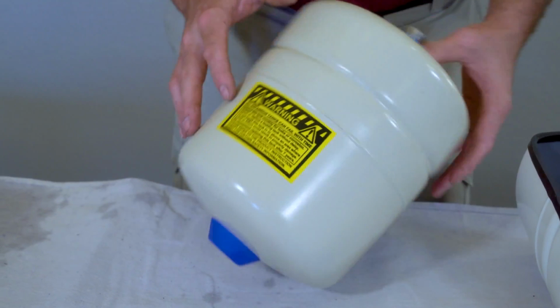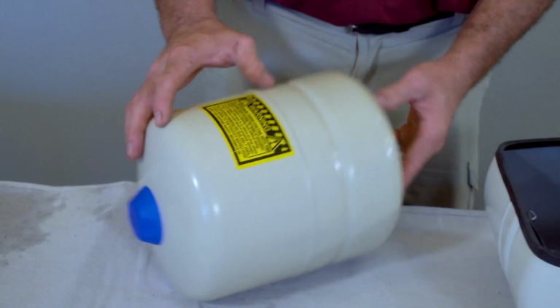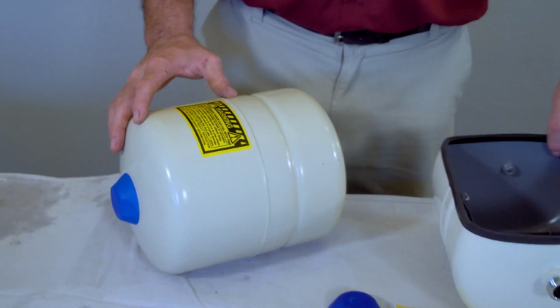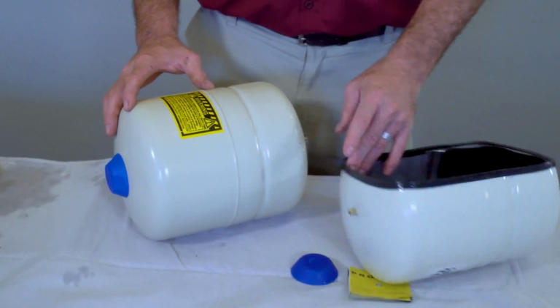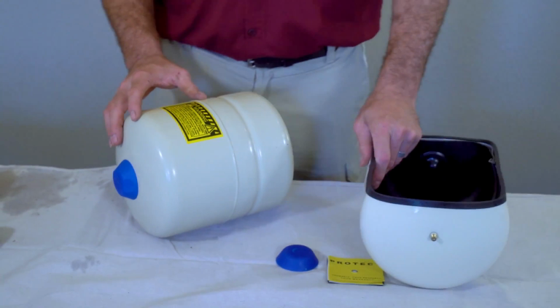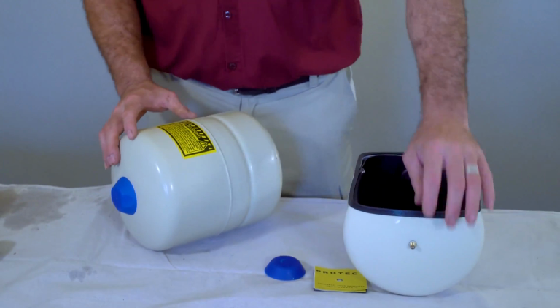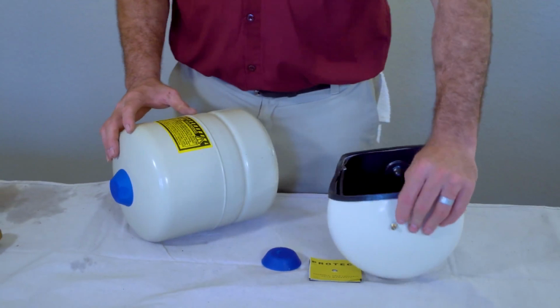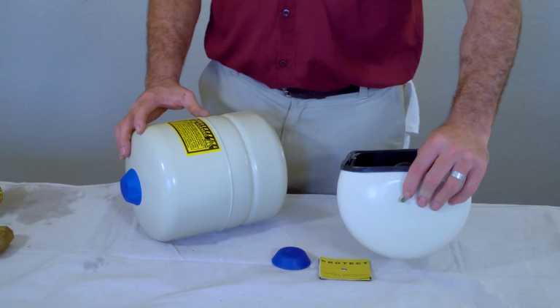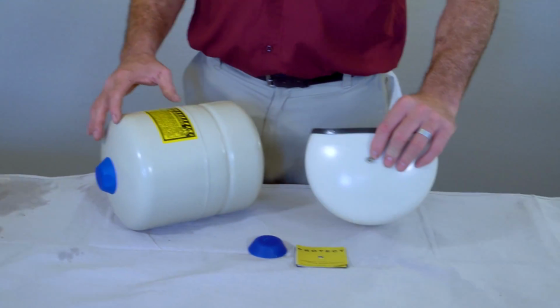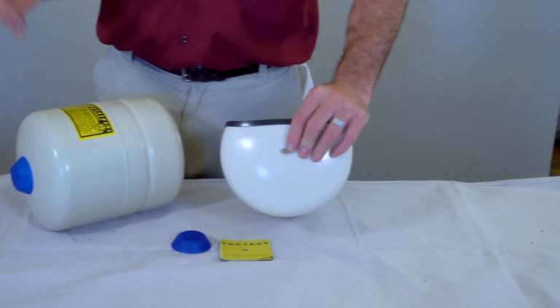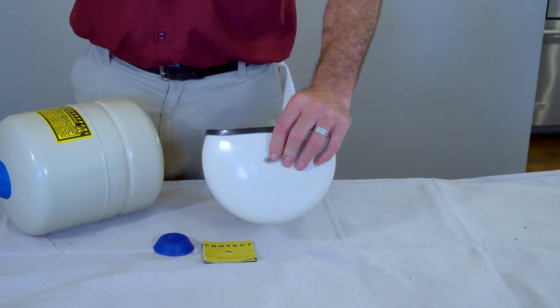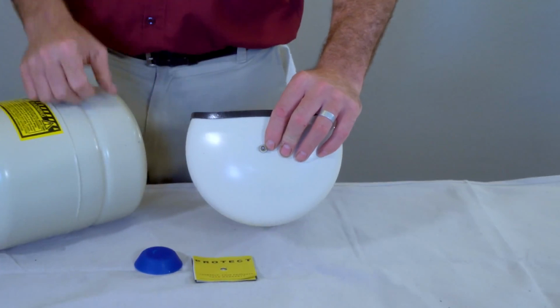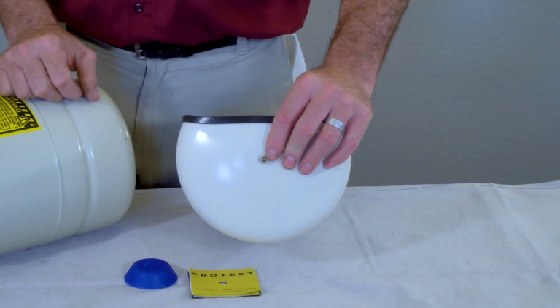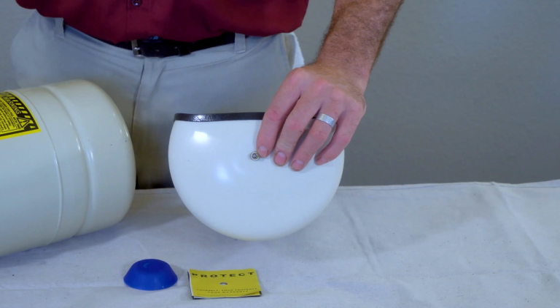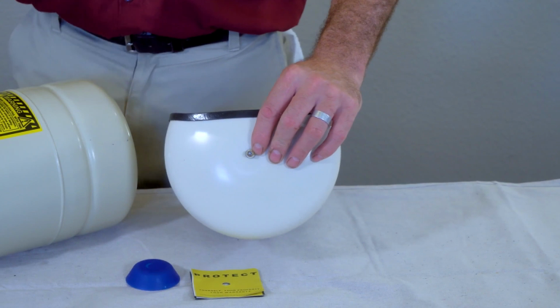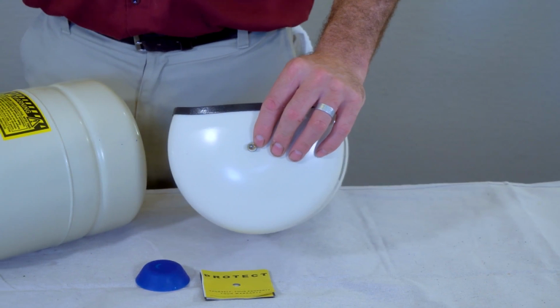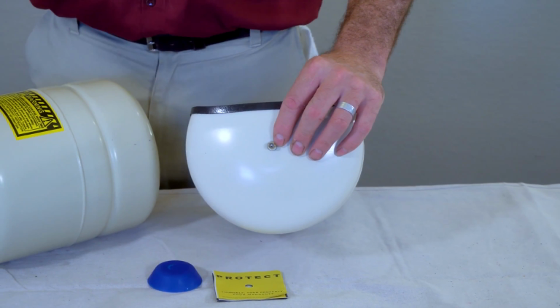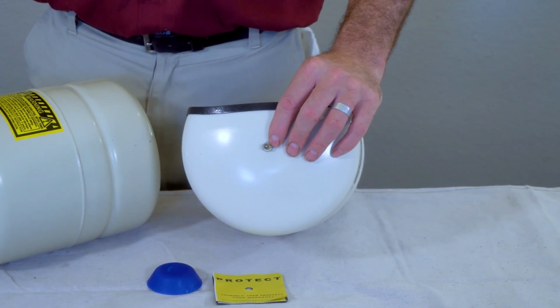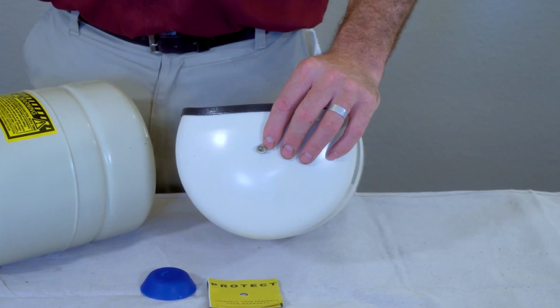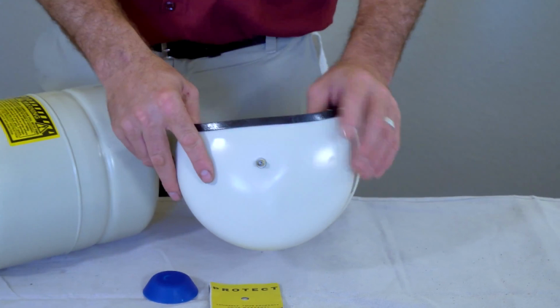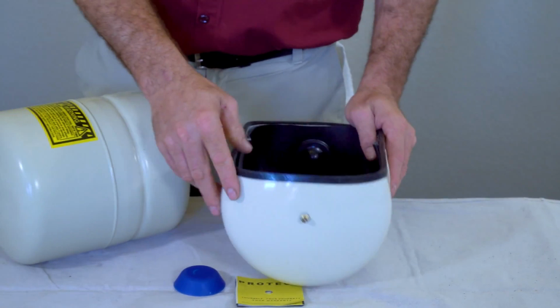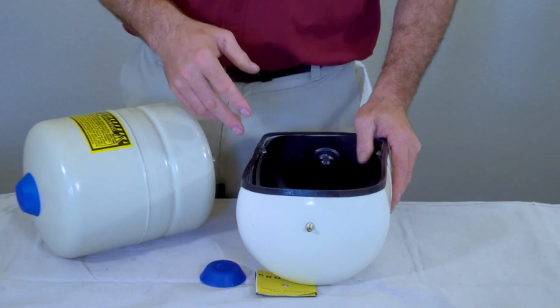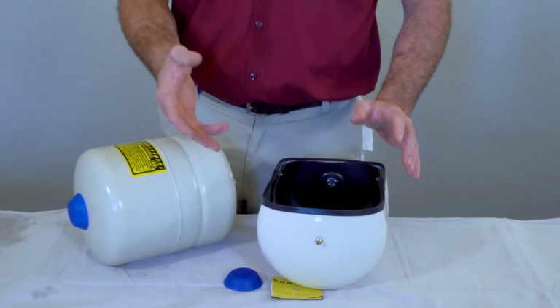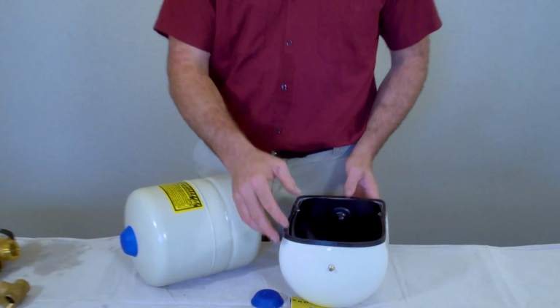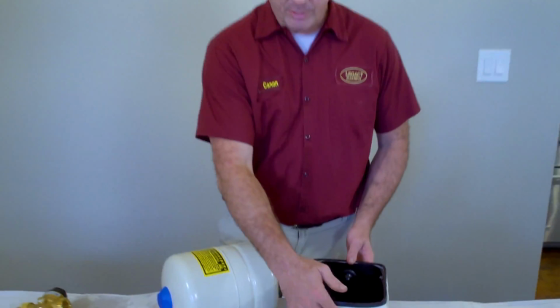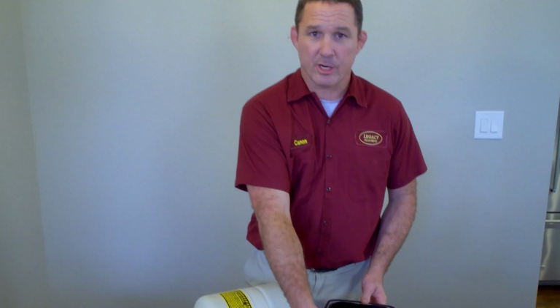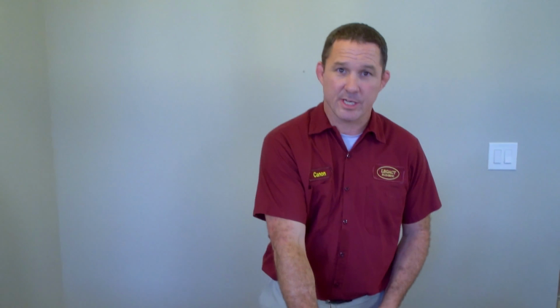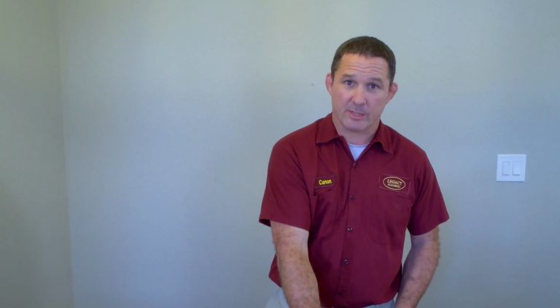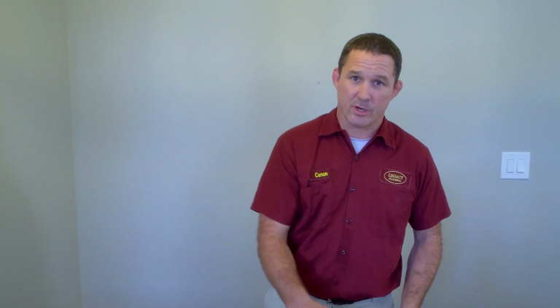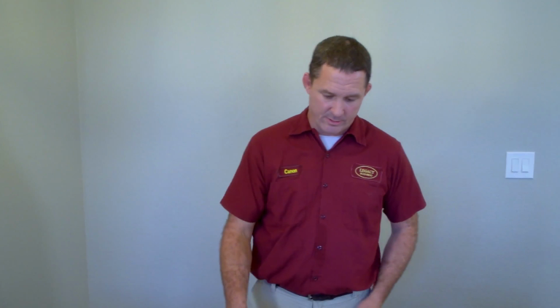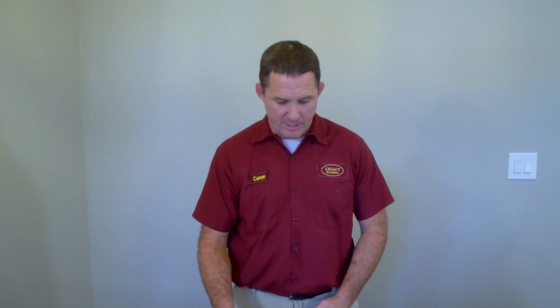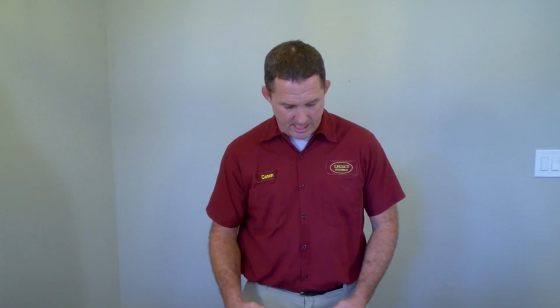To check your thermal expansion tank, put a tire pressure gauge on the Schrader valve. First, turn the water supply off to your water heater and open a faucet to drain the excess pressure off the system. Then apply the tire pressure gauge to check the pressure on the tank.